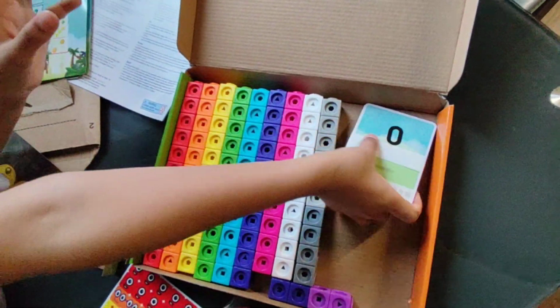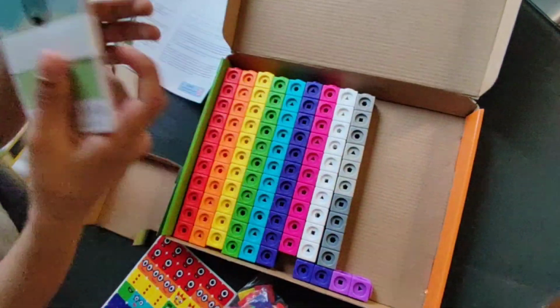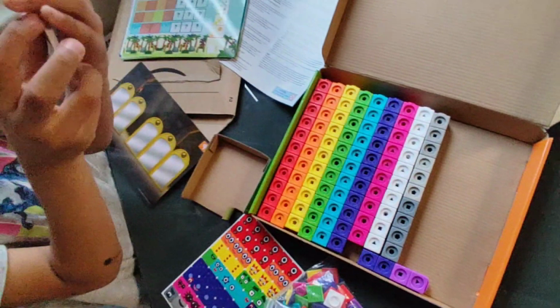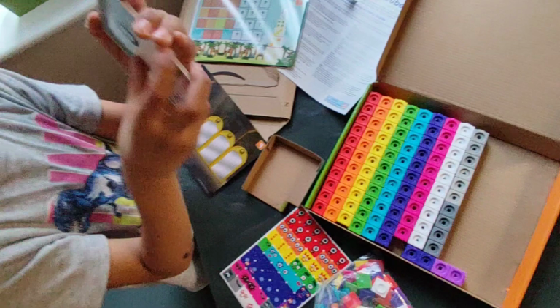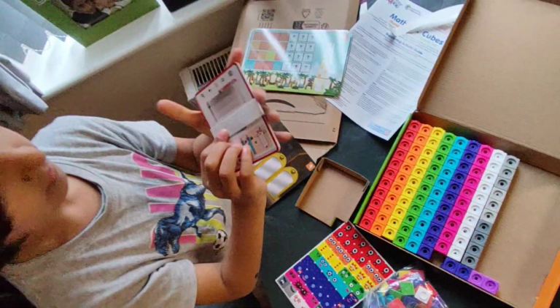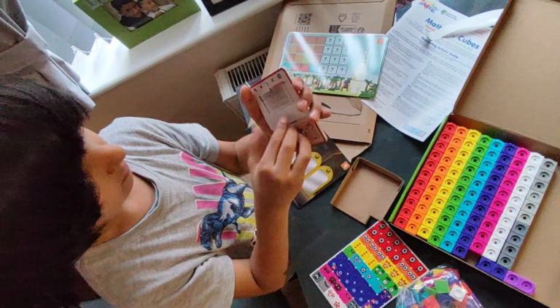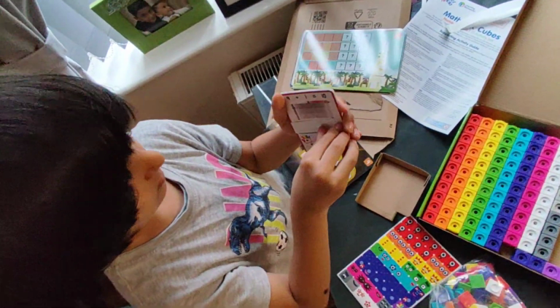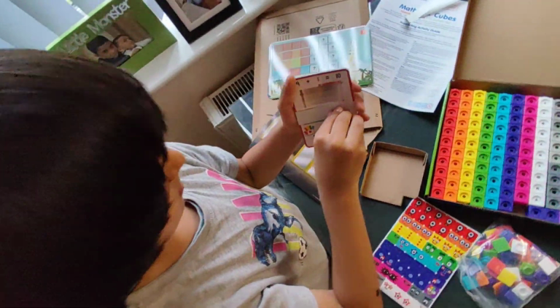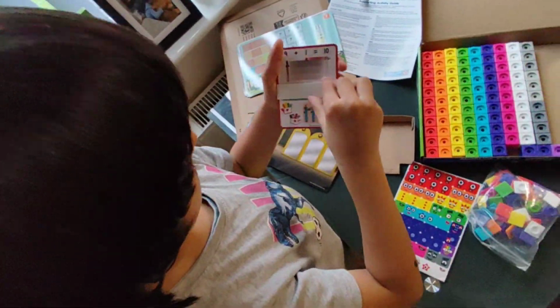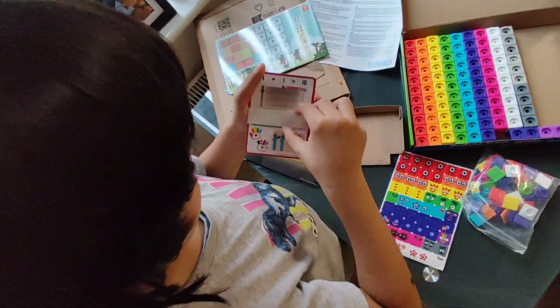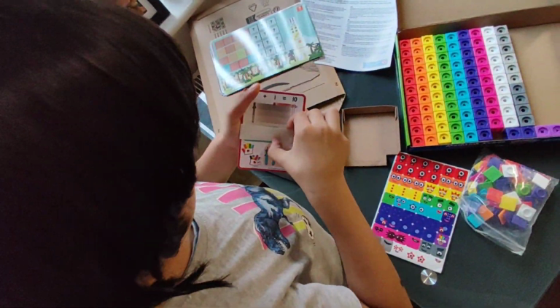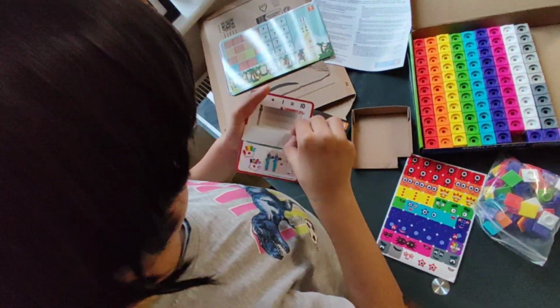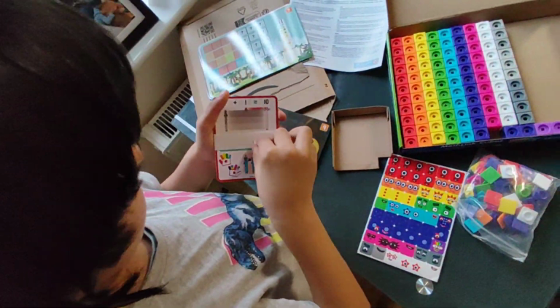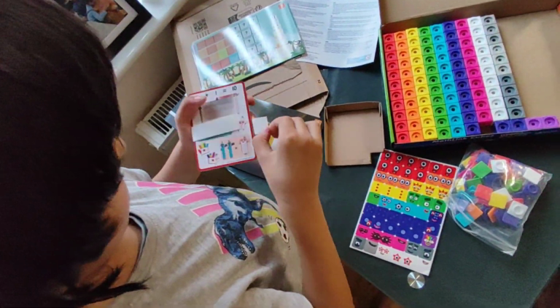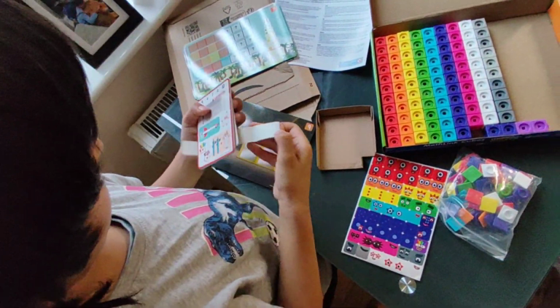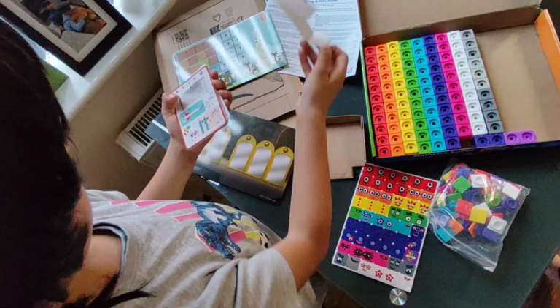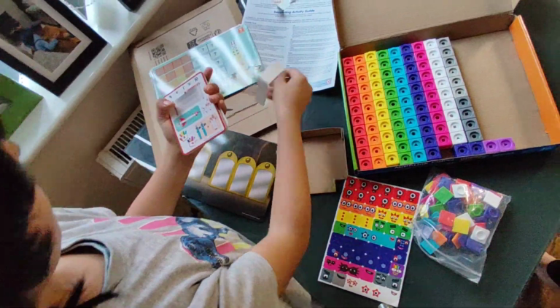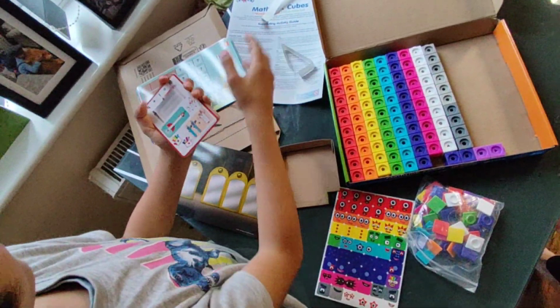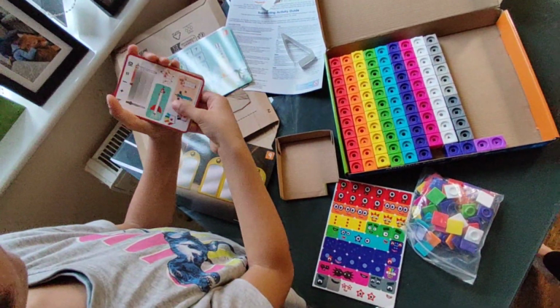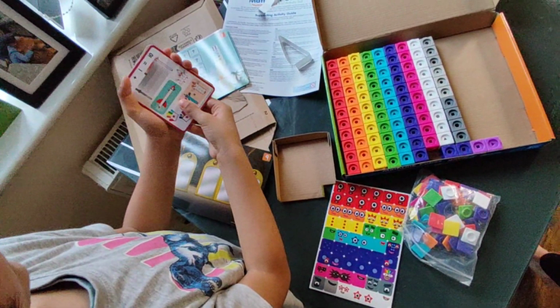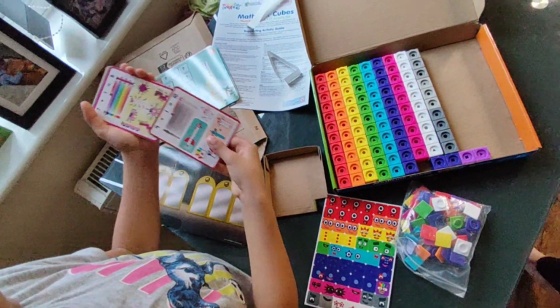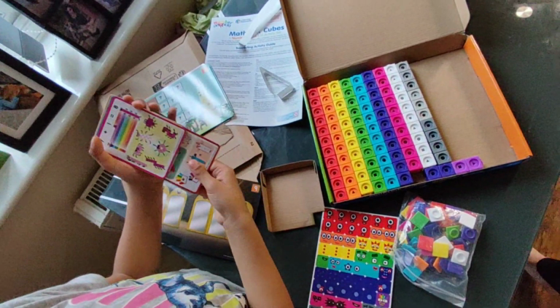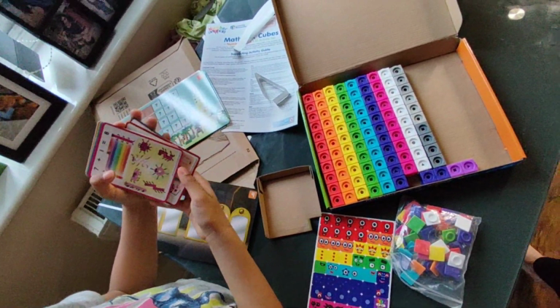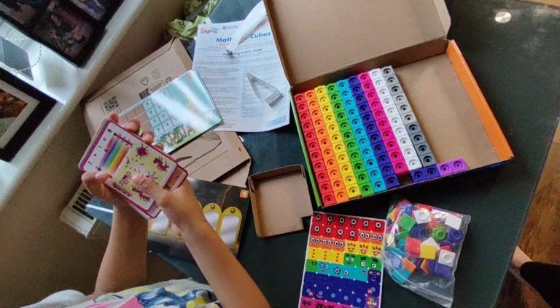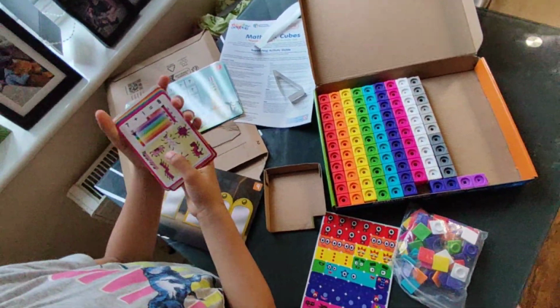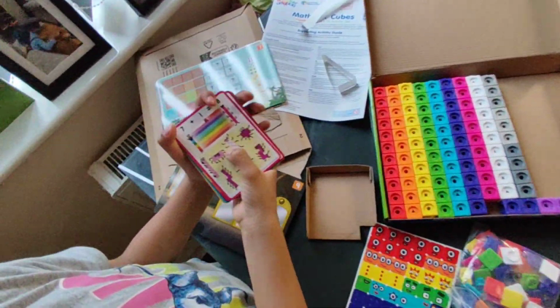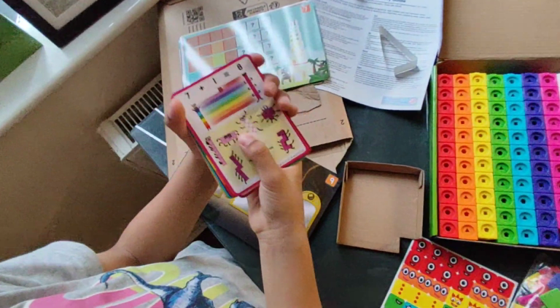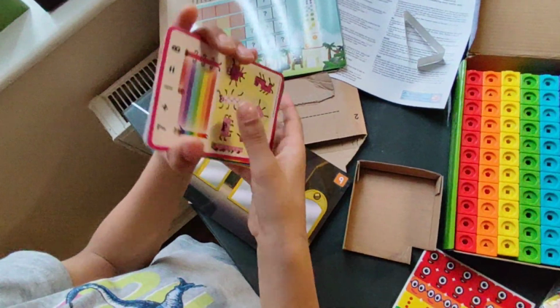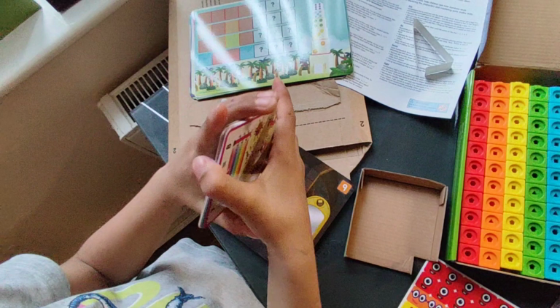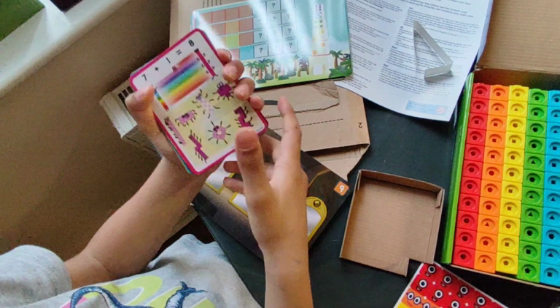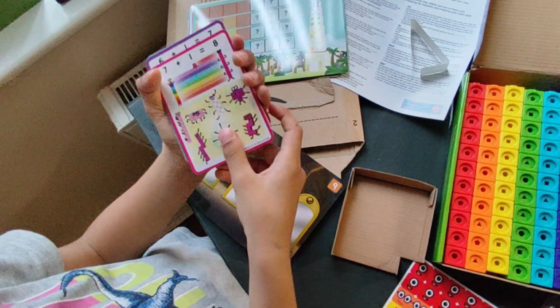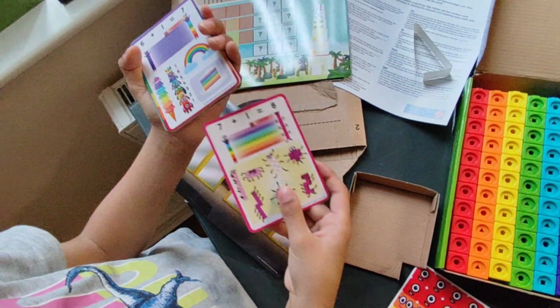These are the number block cards, 0 to 10. I love these number block cards. They are so good!